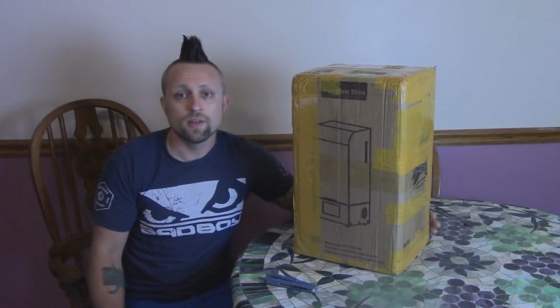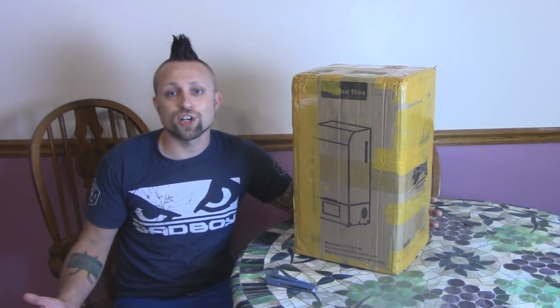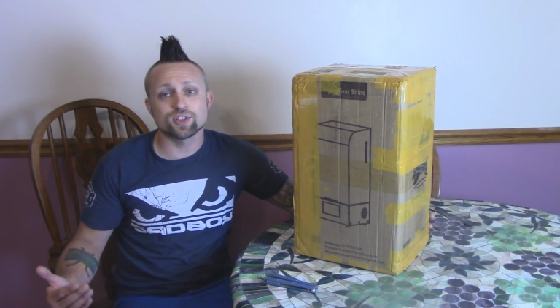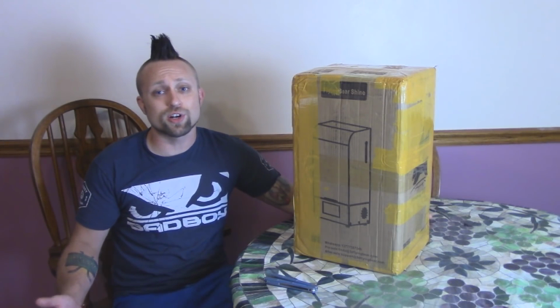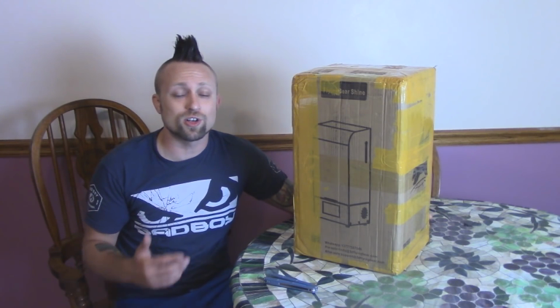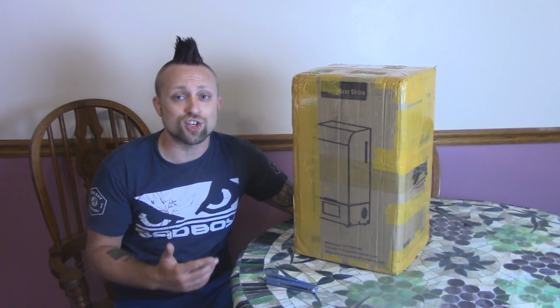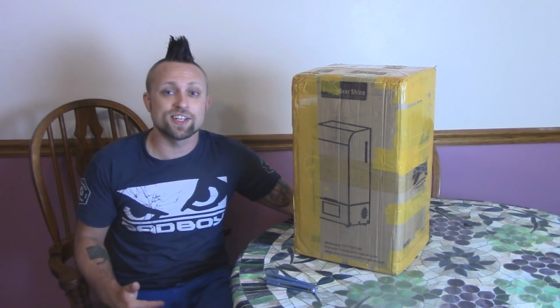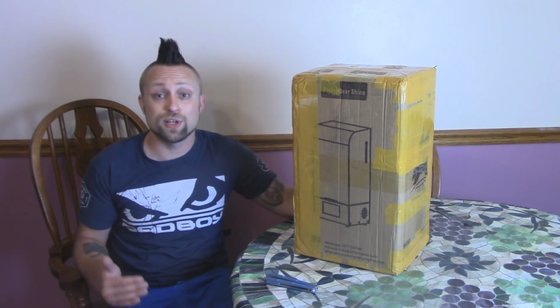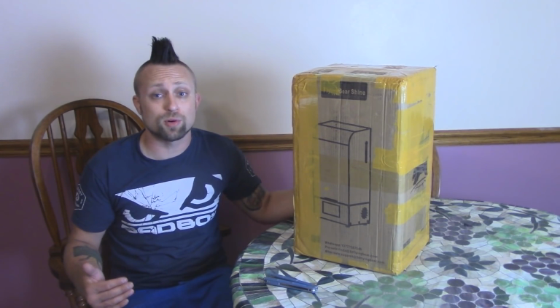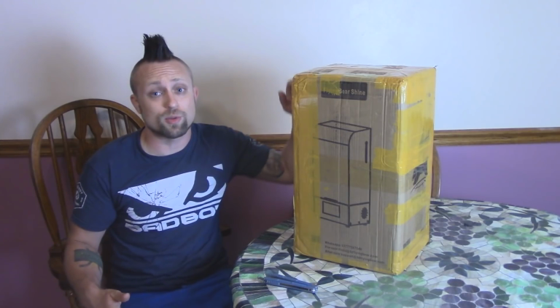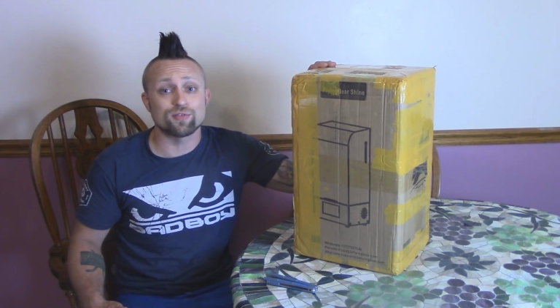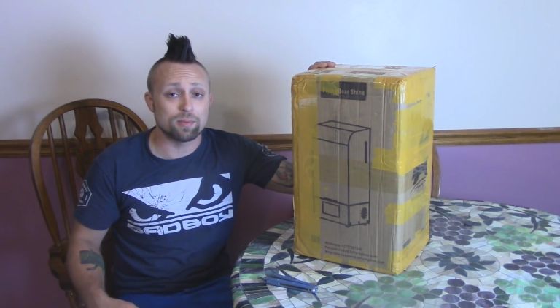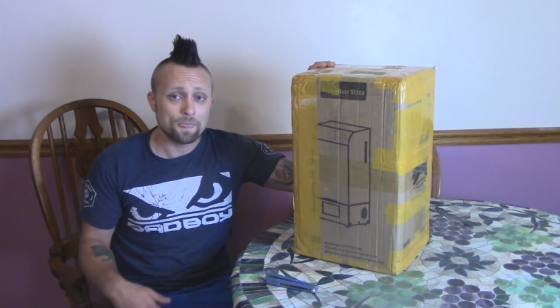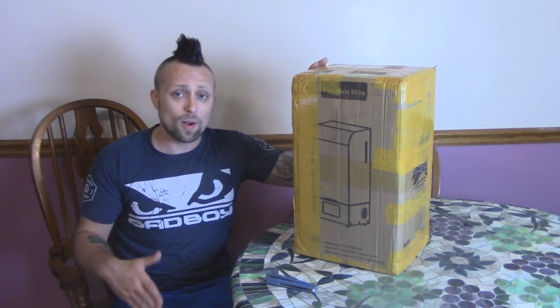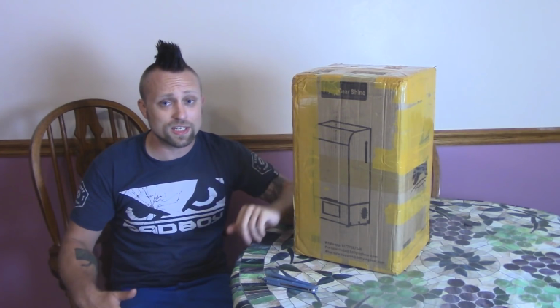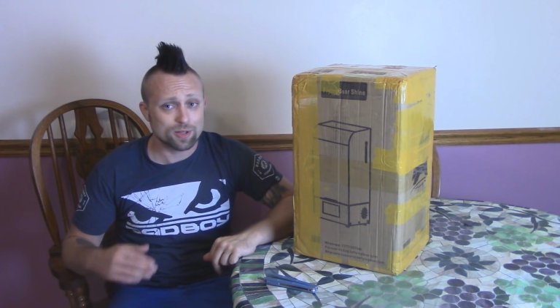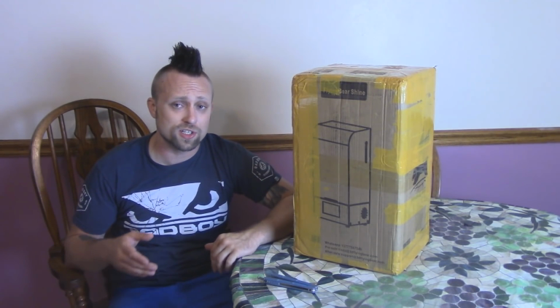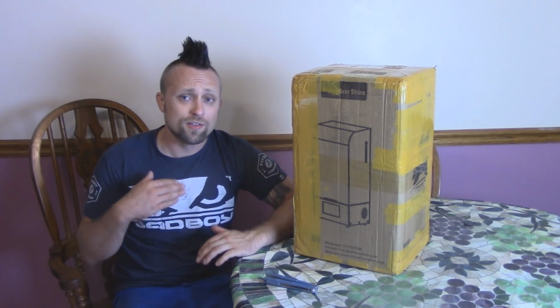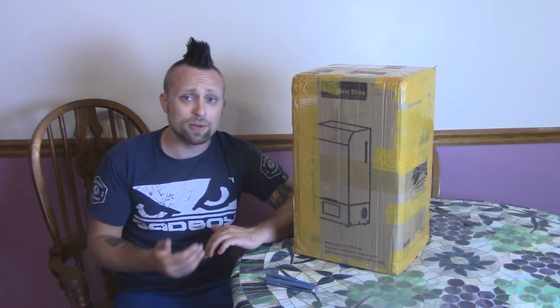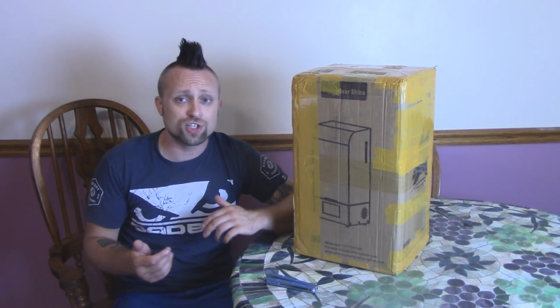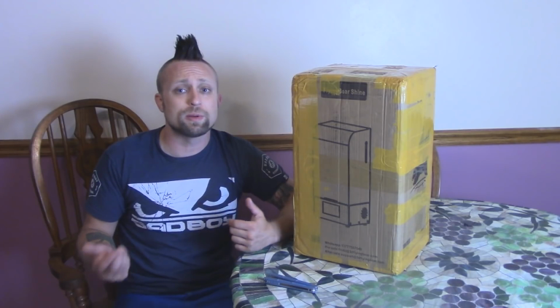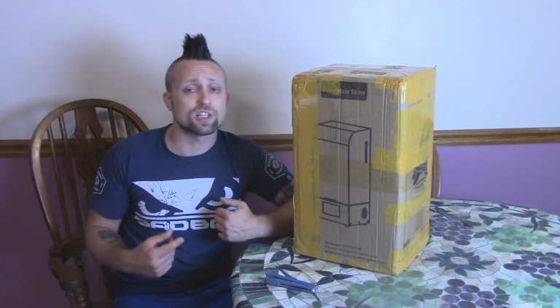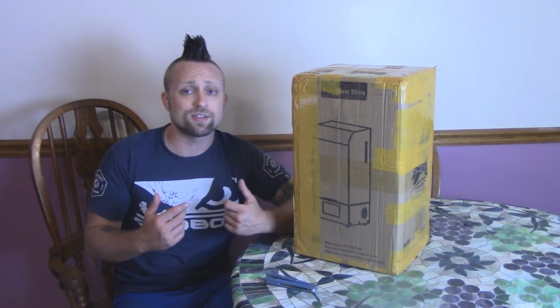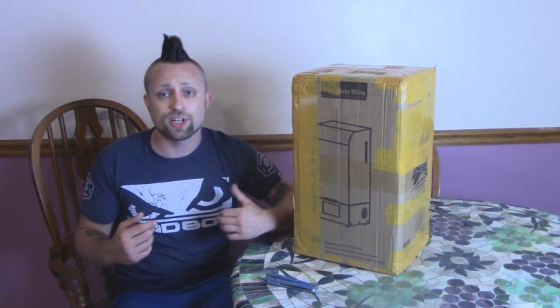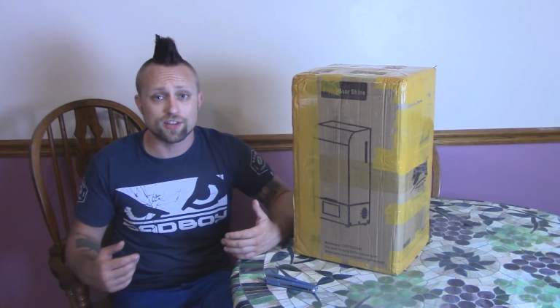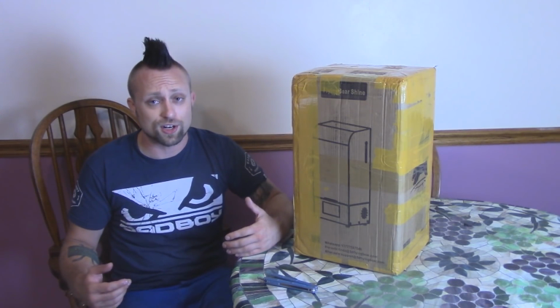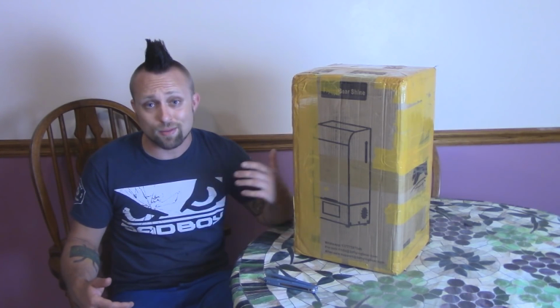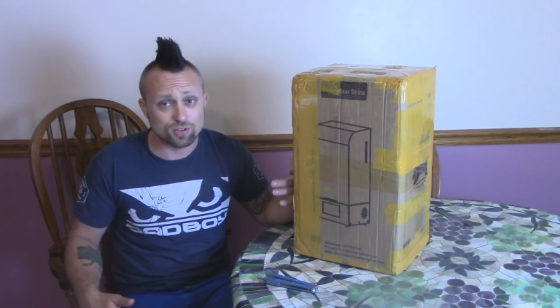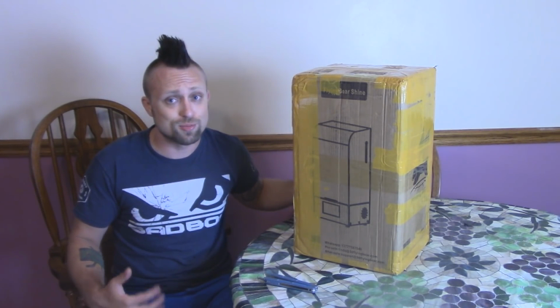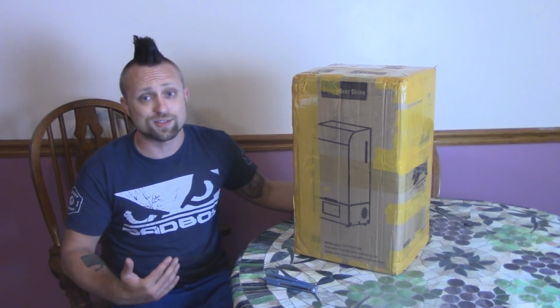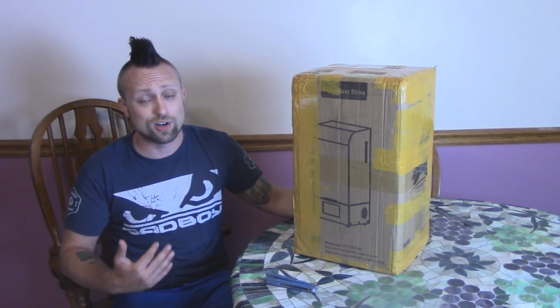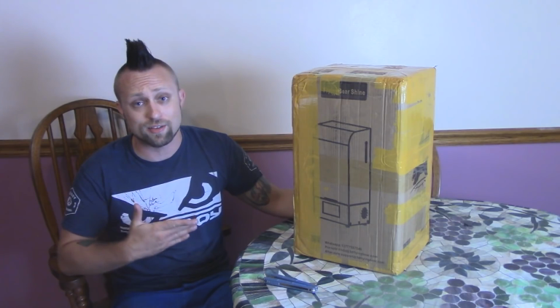Hey, we're Shane guys. So today we're going to take a look at the Shine DLP 3D printer from the company Flying Bear. I'm very excited about this because Flying Bear reached out to me personally and asked if I would take a look at this product. I'm the first YouTuber, as far as I know, to have this.